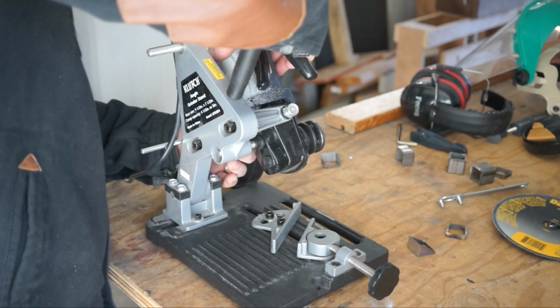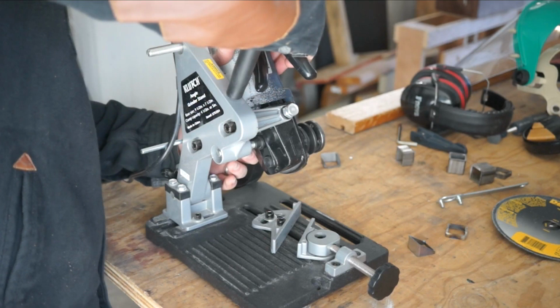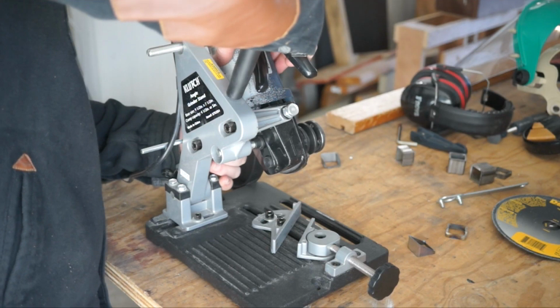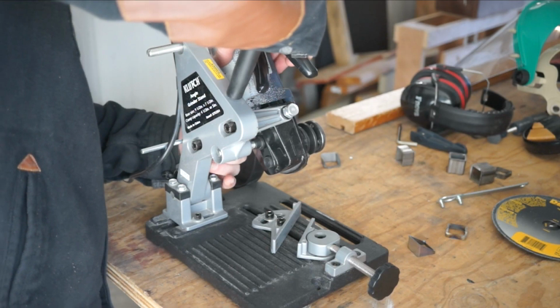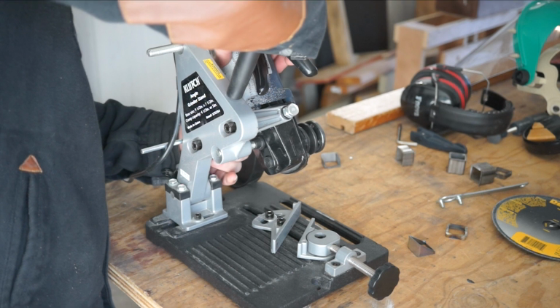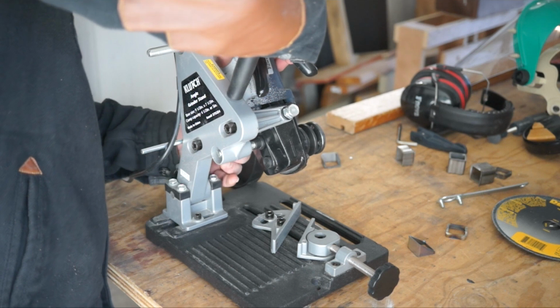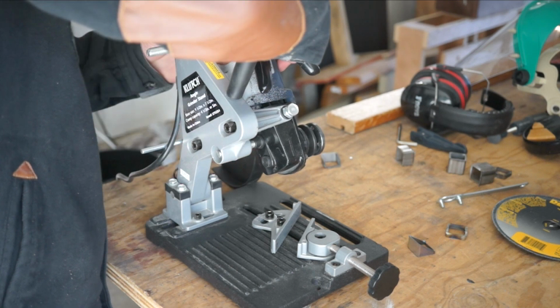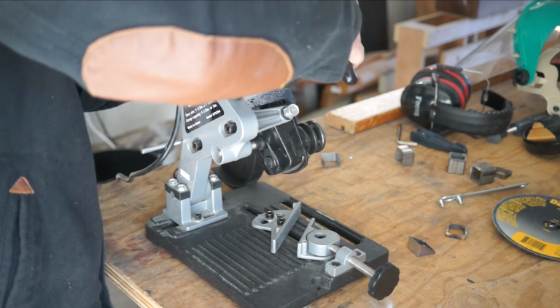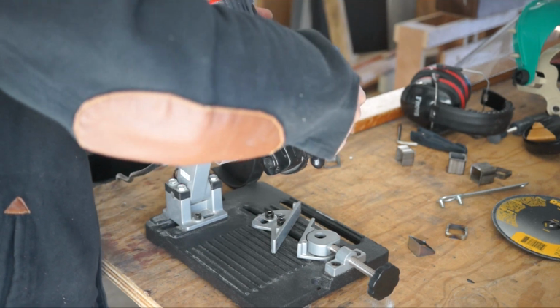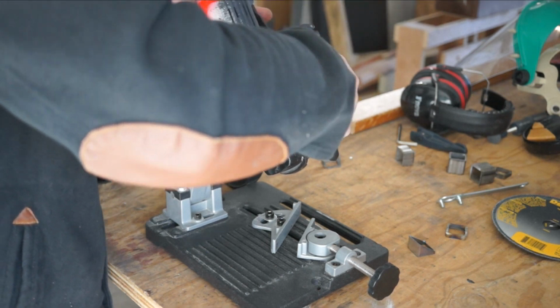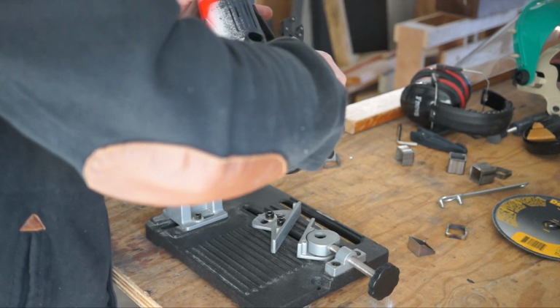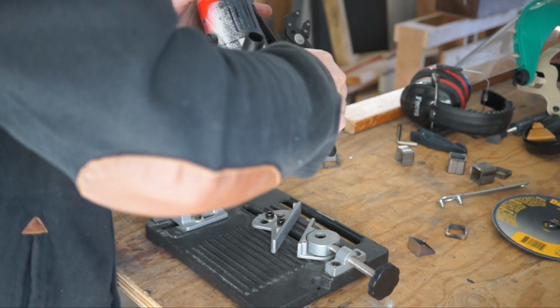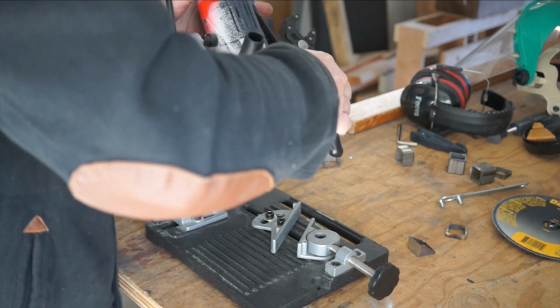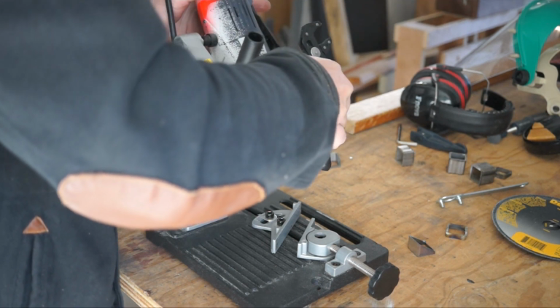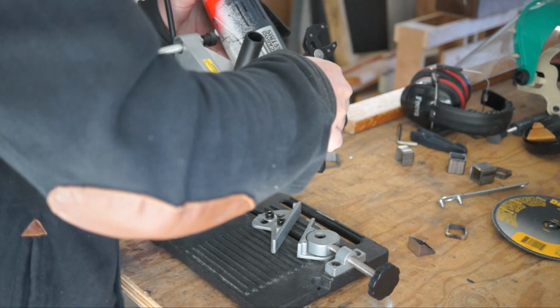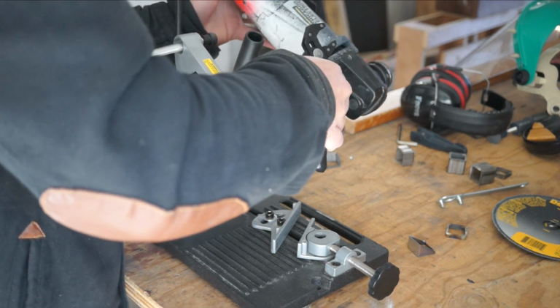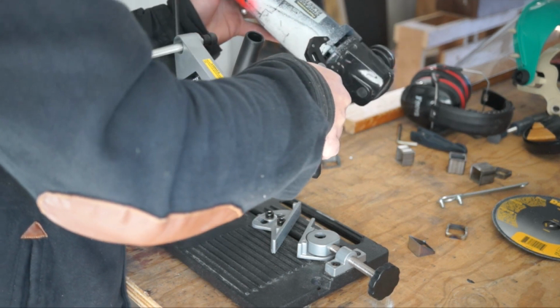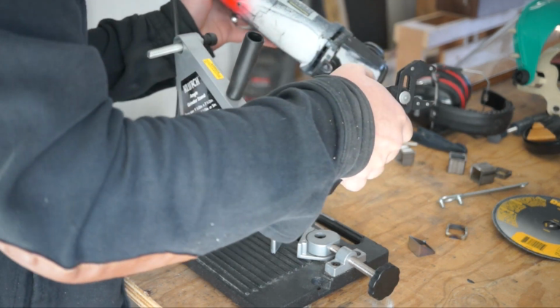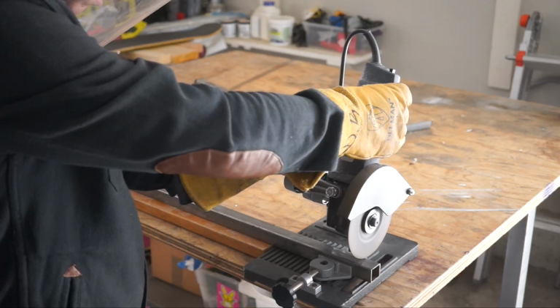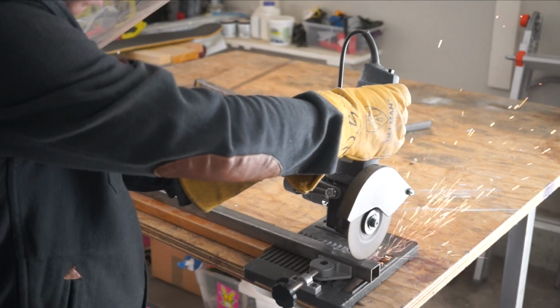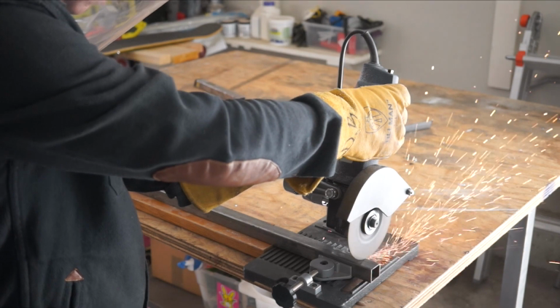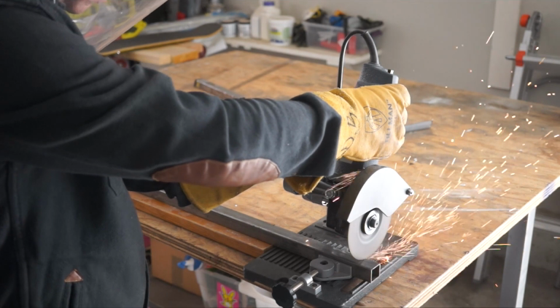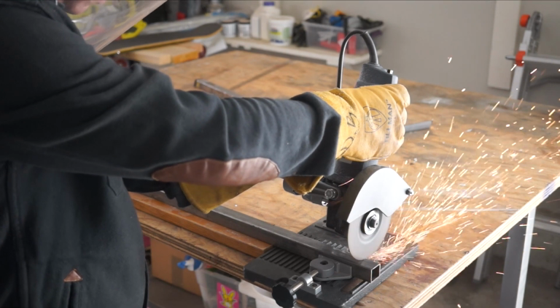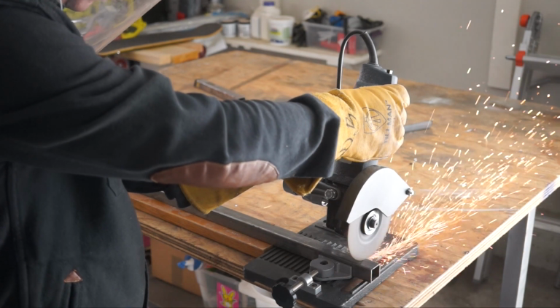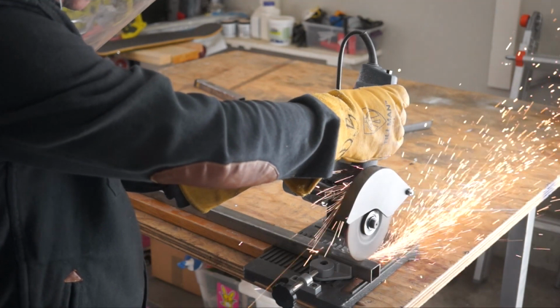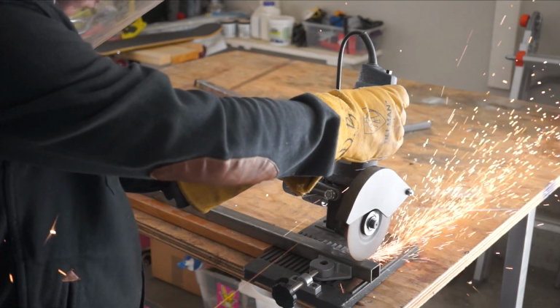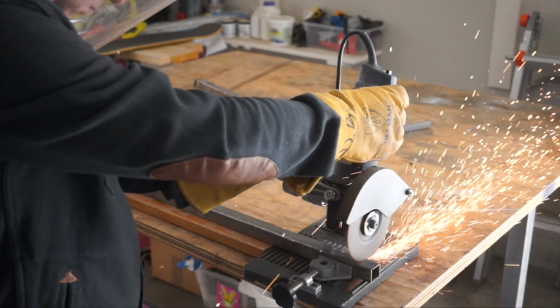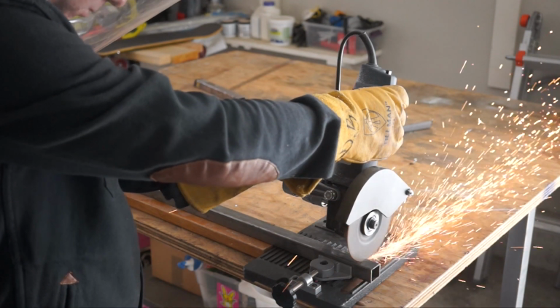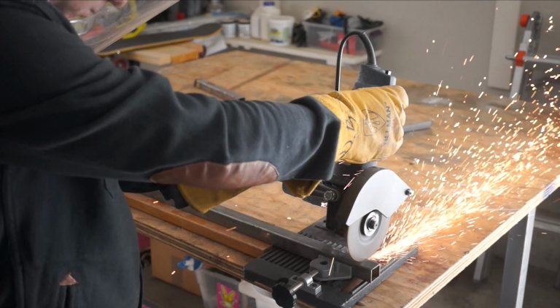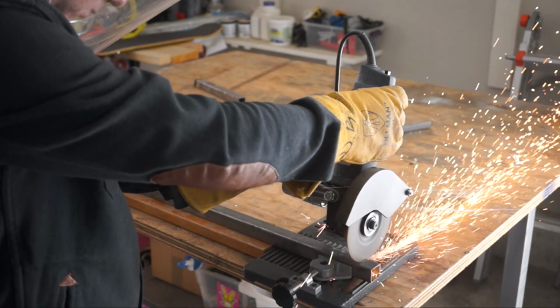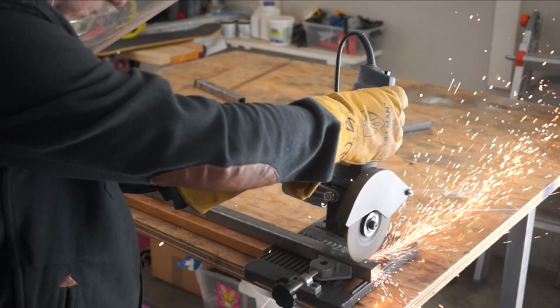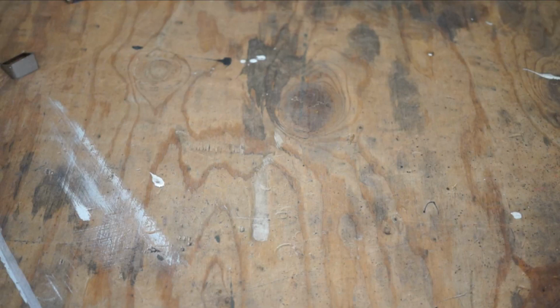And if you ever take your grinder out of here, you're going to need to set it all back up when you use it again. Ideally, I just leave this grinder in here and buy another one for finishing work.